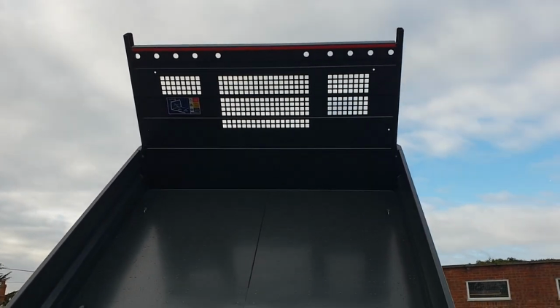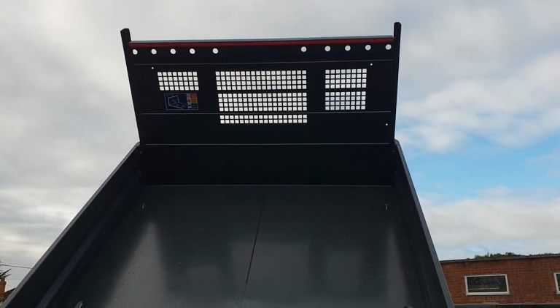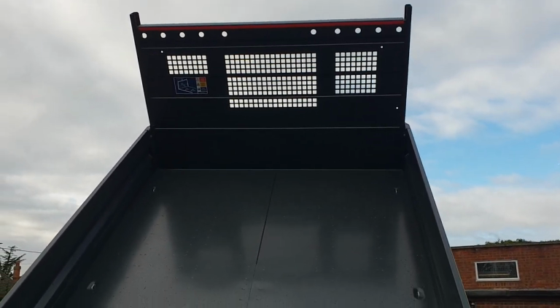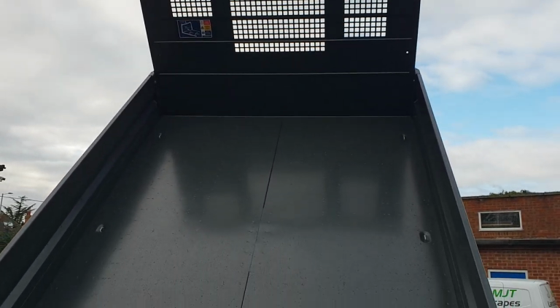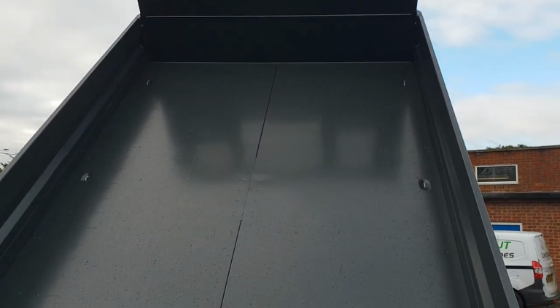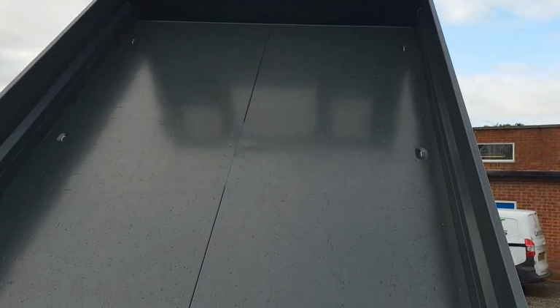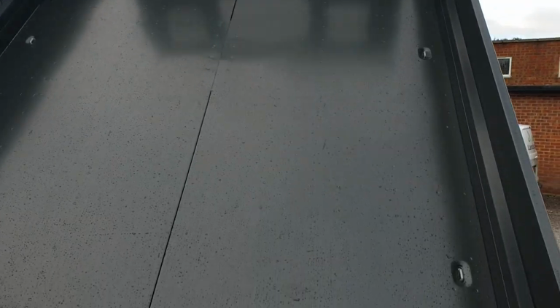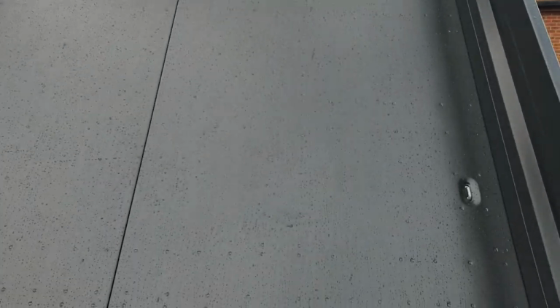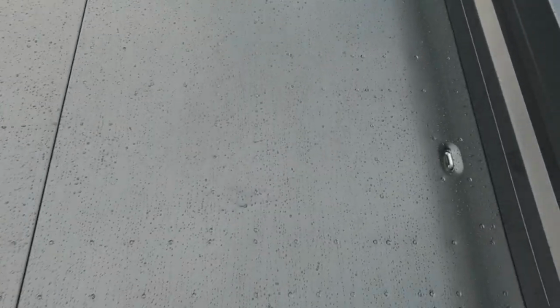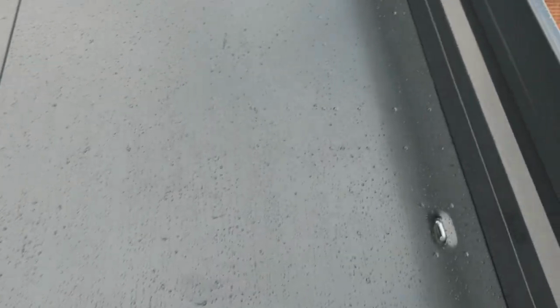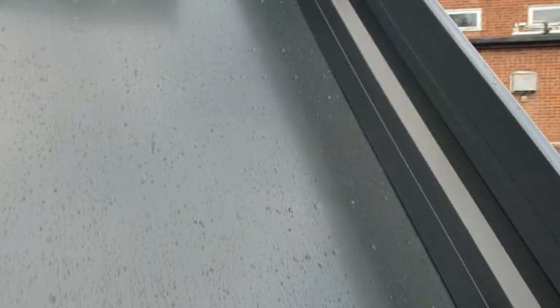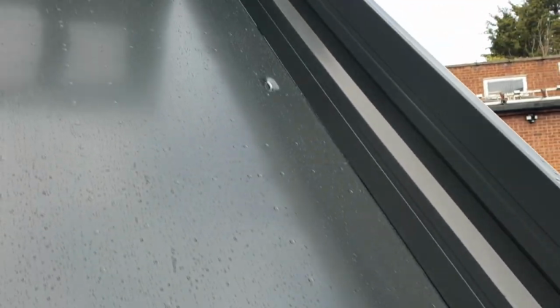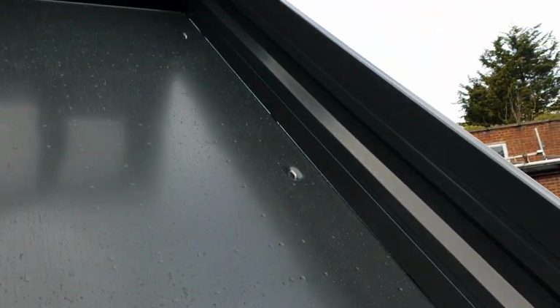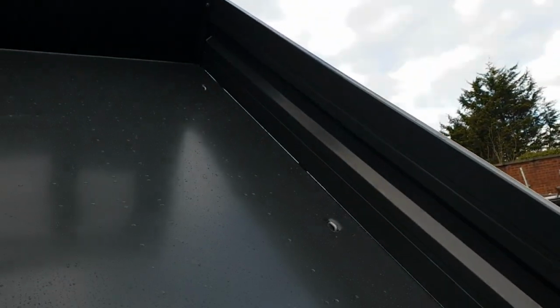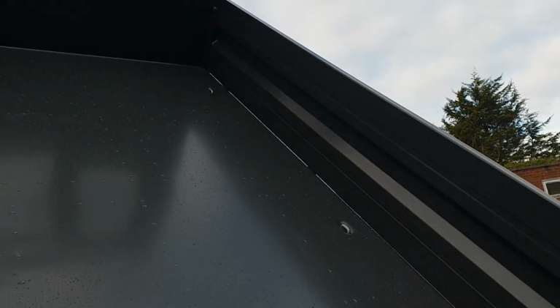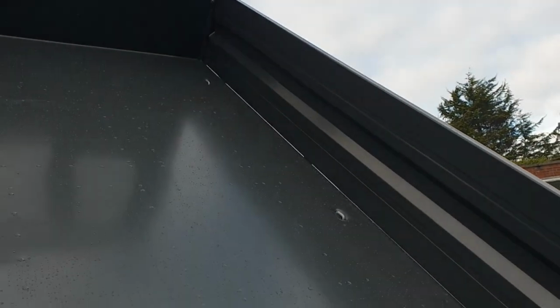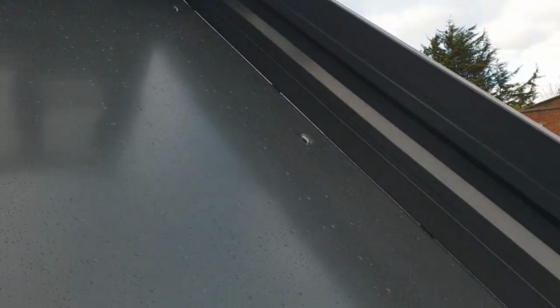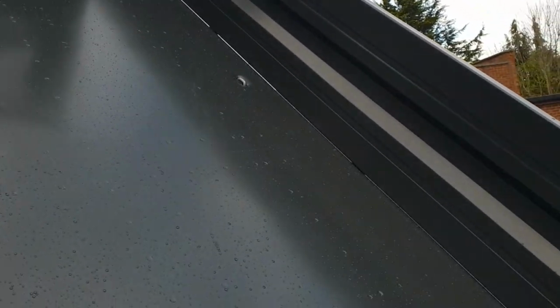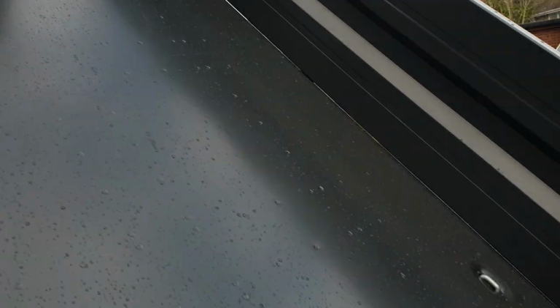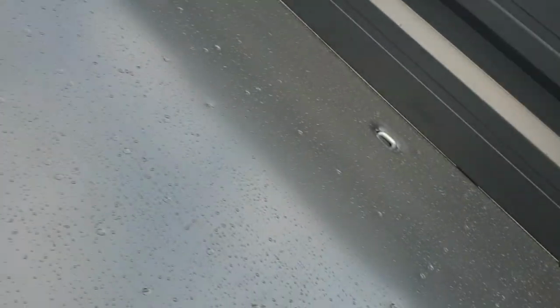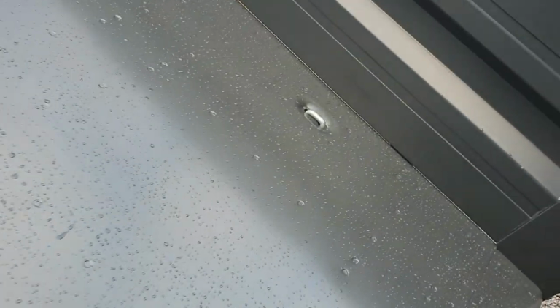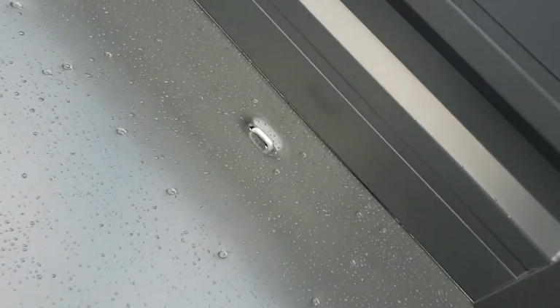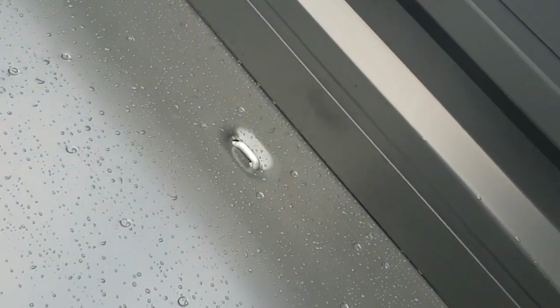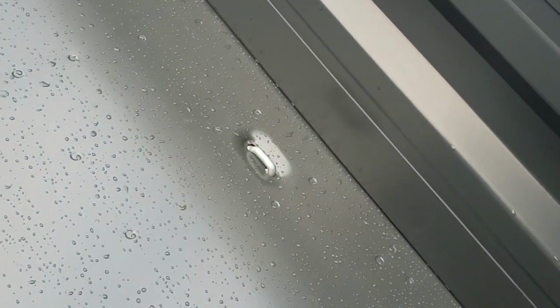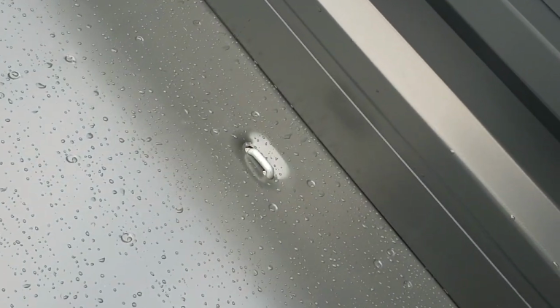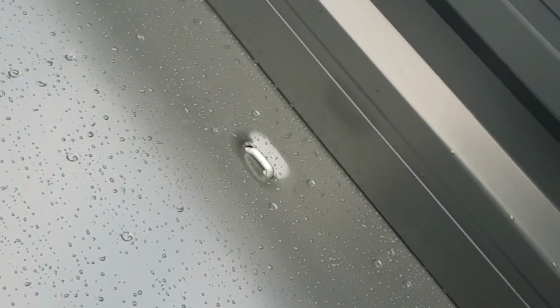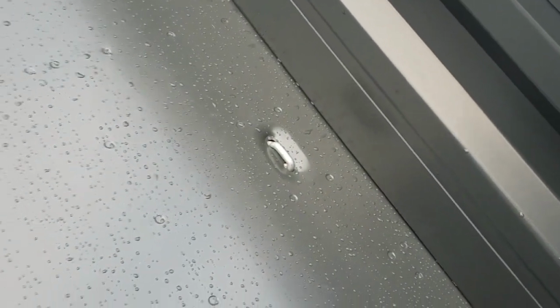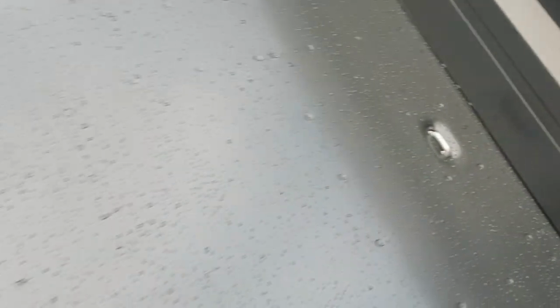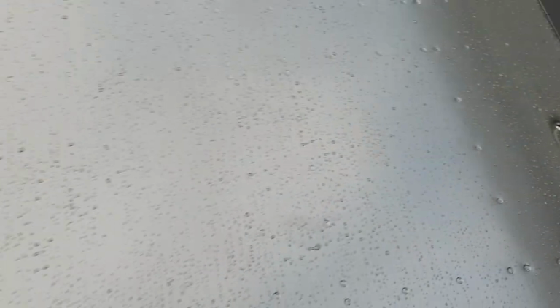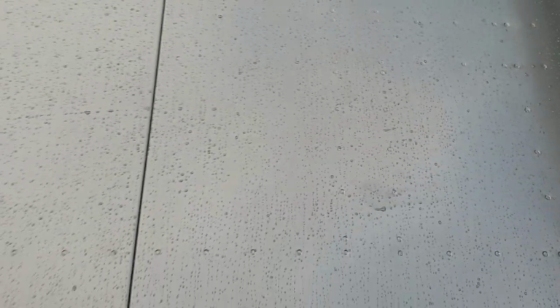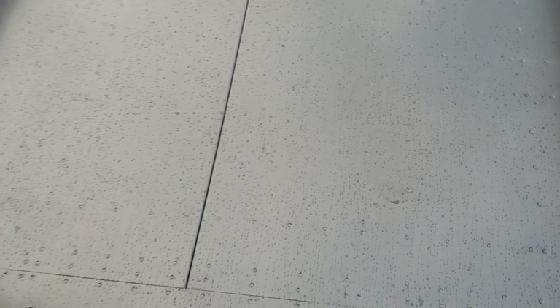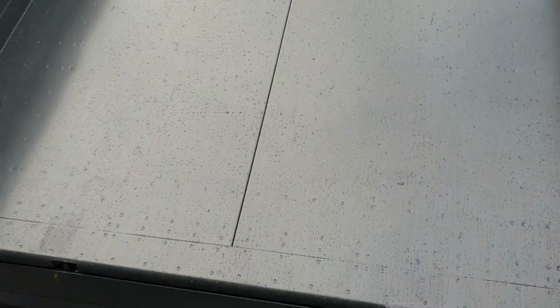Full steel bulkhead, steel floor, steel sides — it's all steel. Full steel bulkhead, and three roping hooks on the bottom of the body on both sides, six in total.